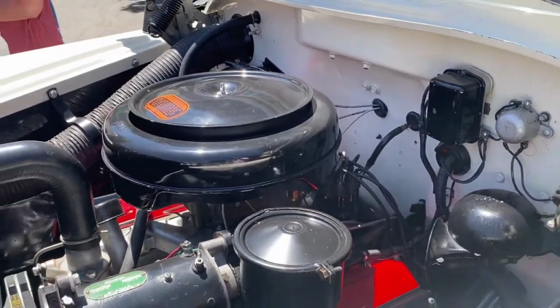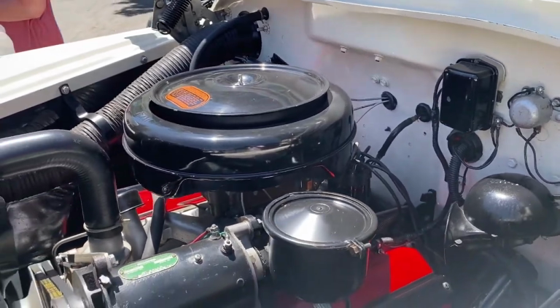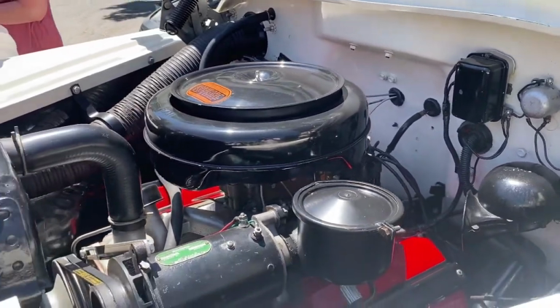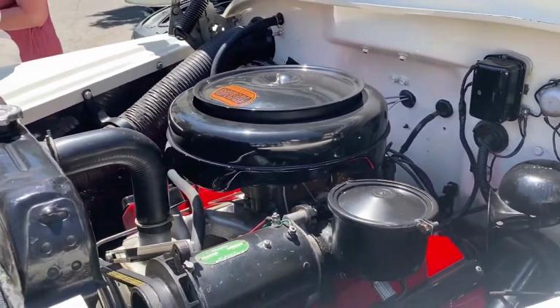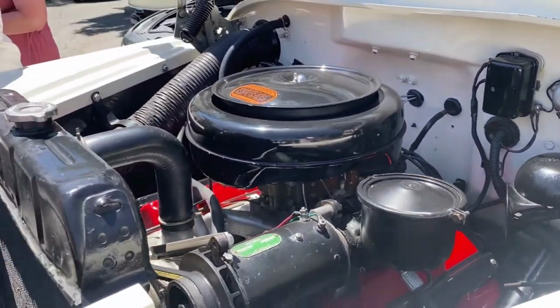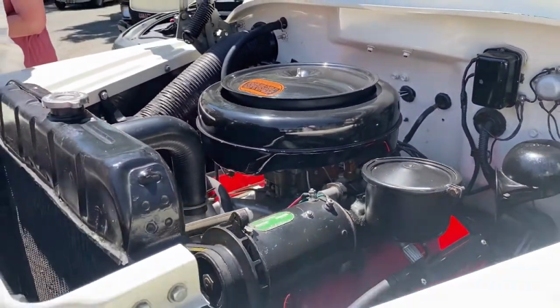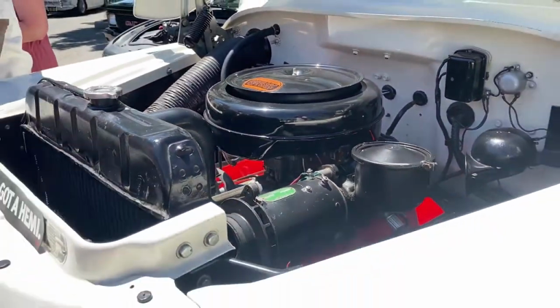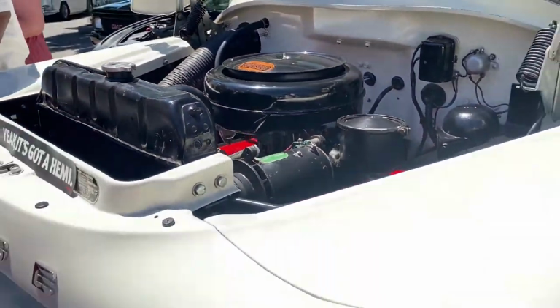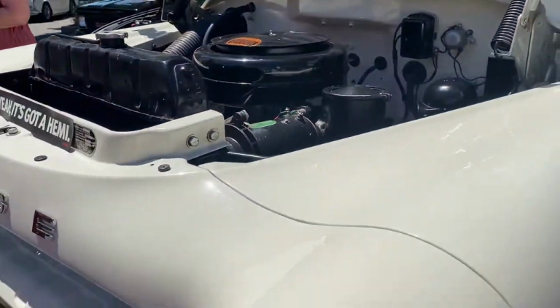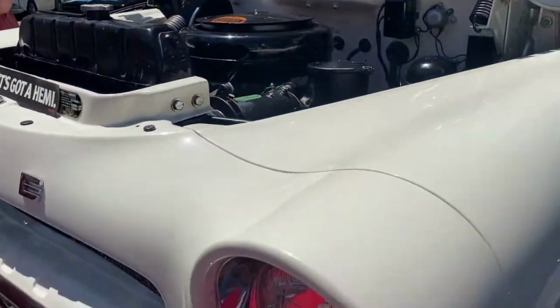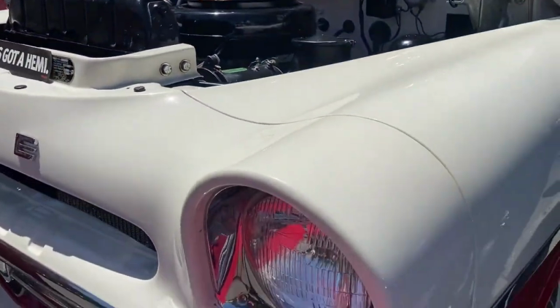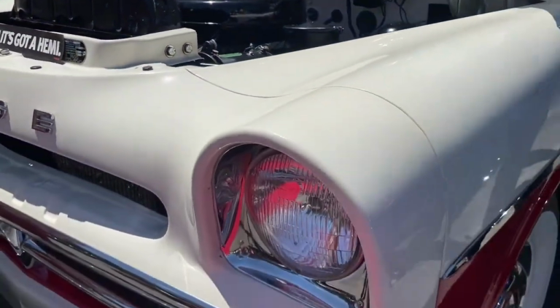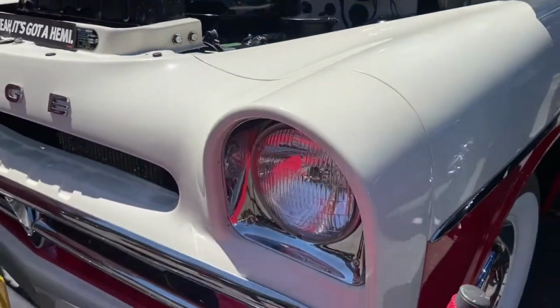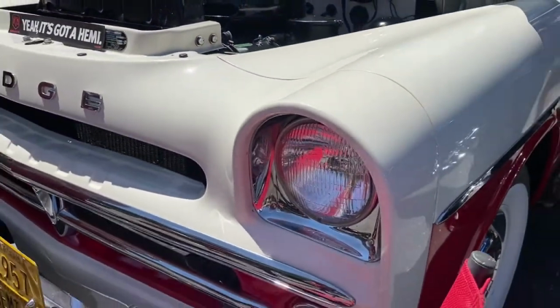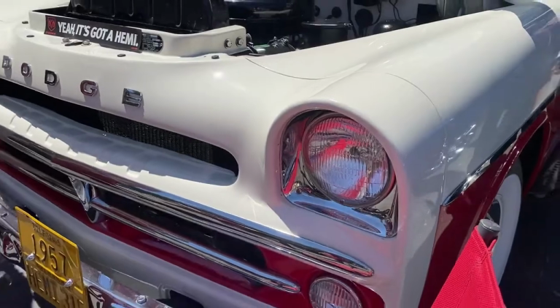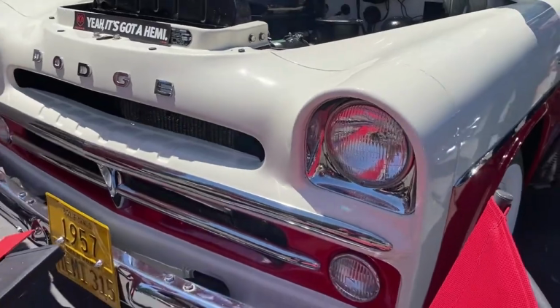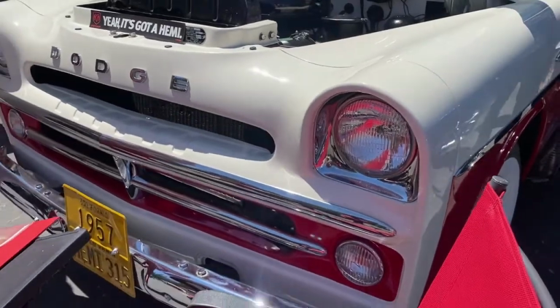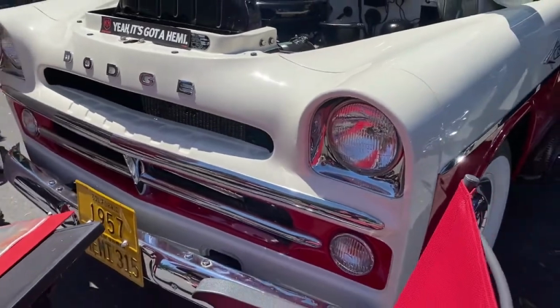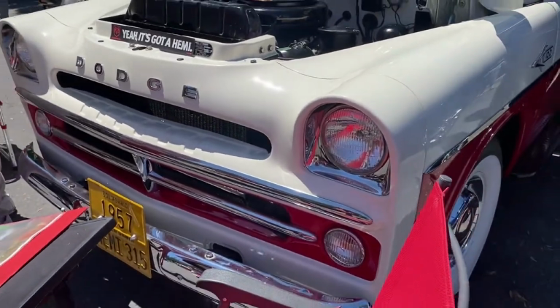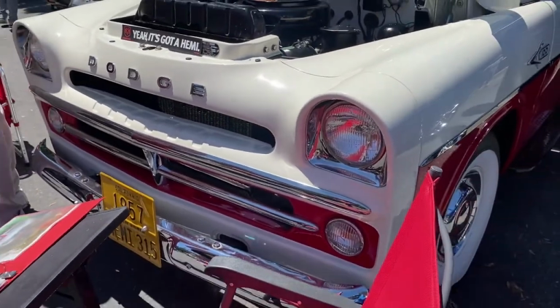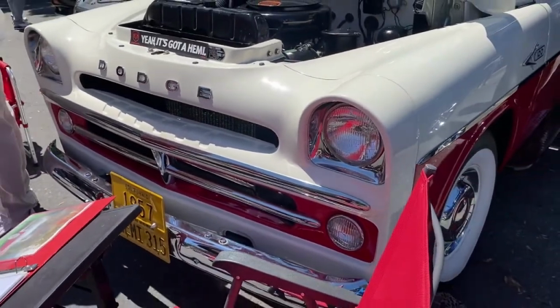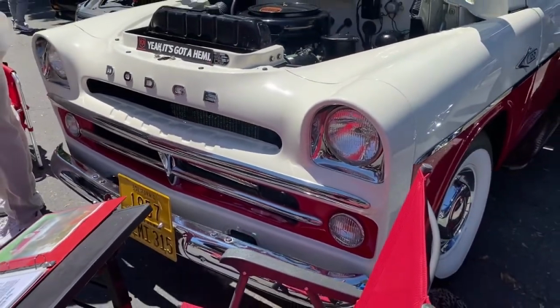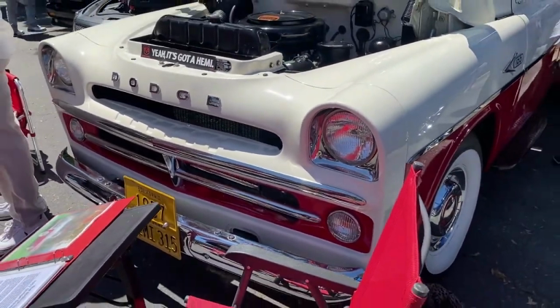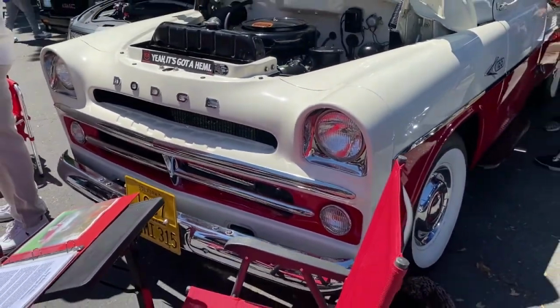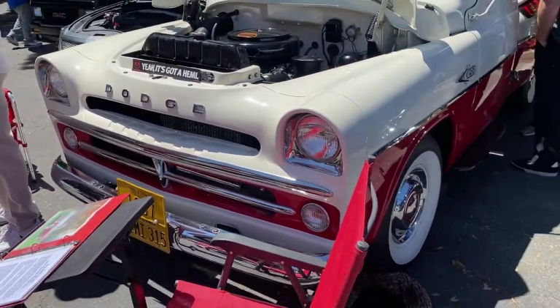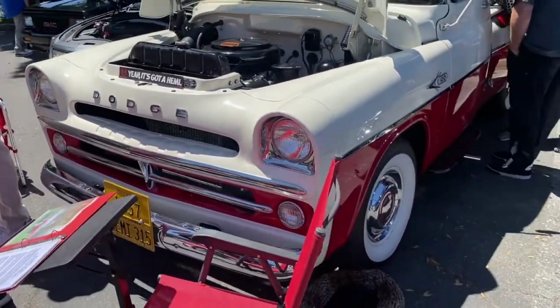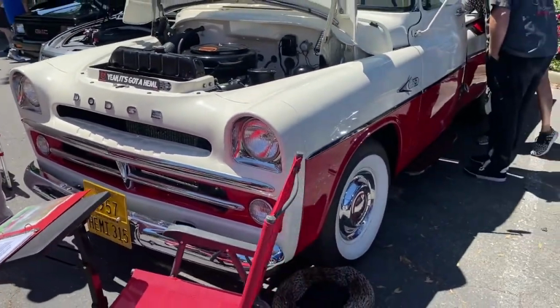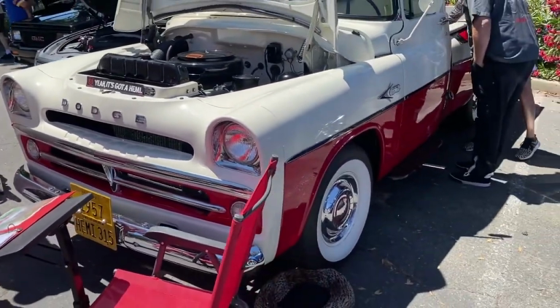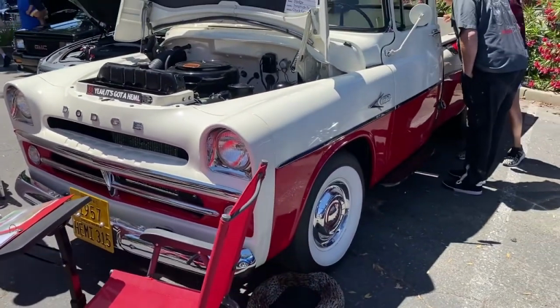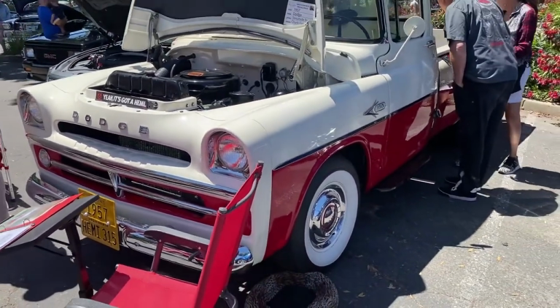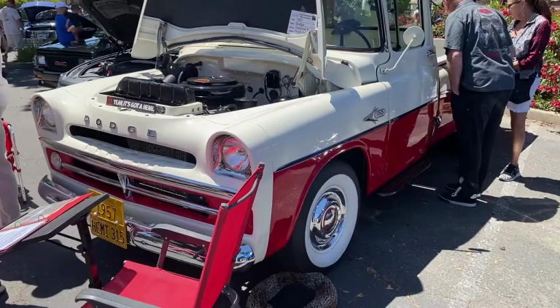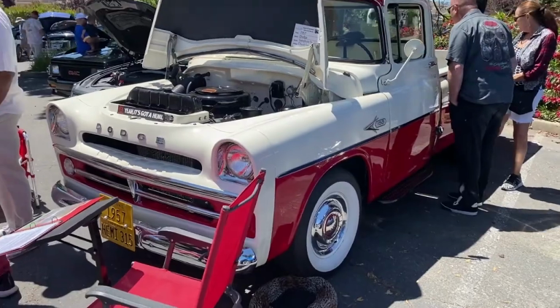Beautiful, really rare truck — just had to show it to you guys. Look at those hood headlights, I just love it. Anyway, check it out and check us next time in the garage.